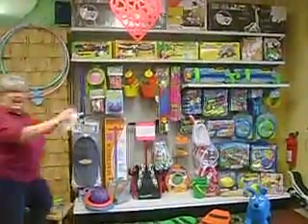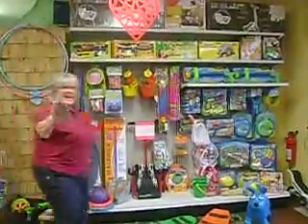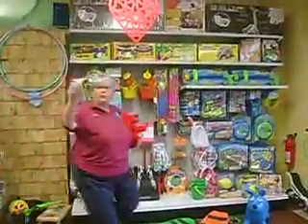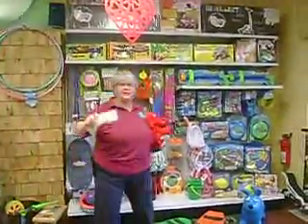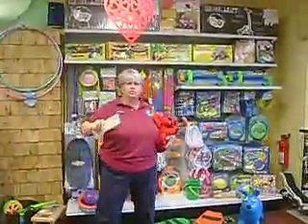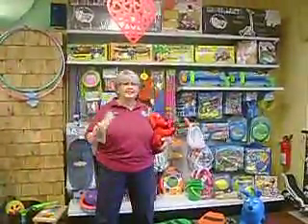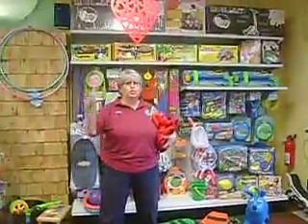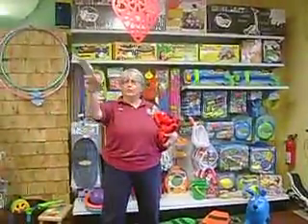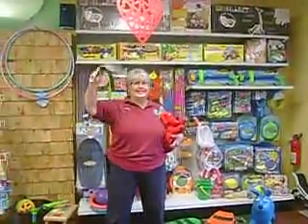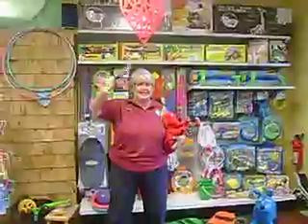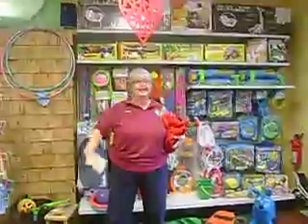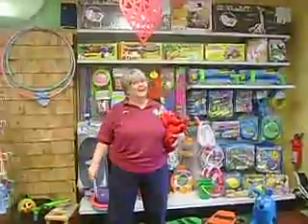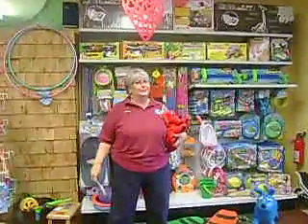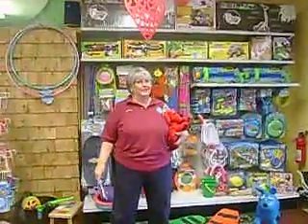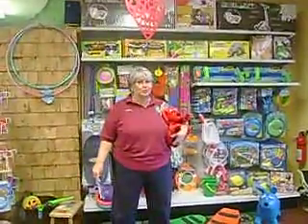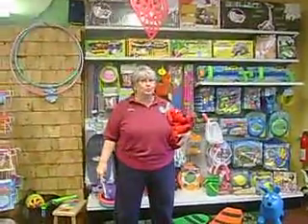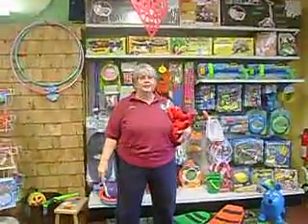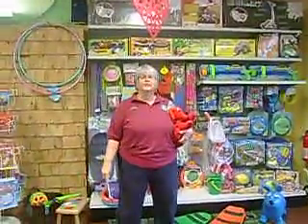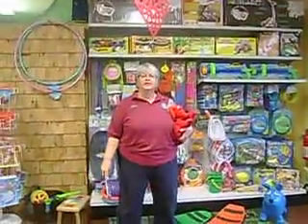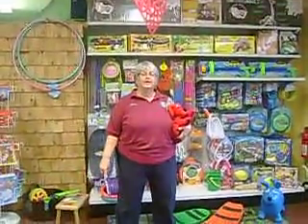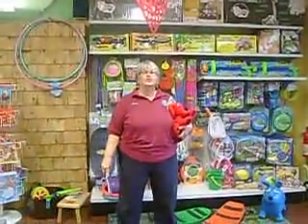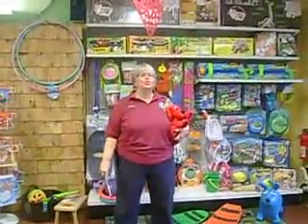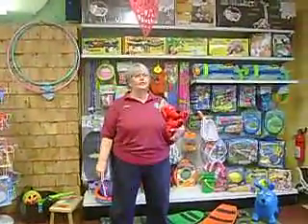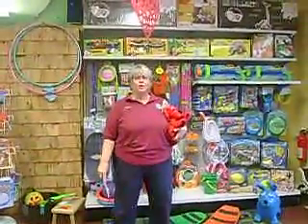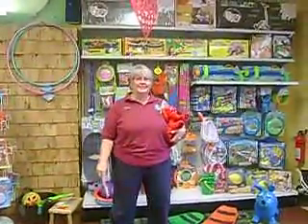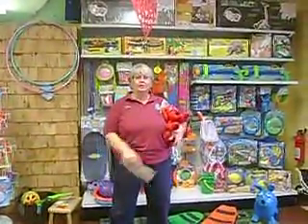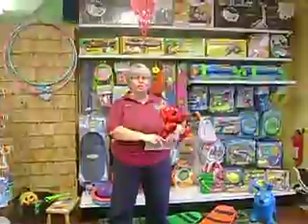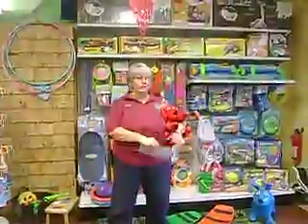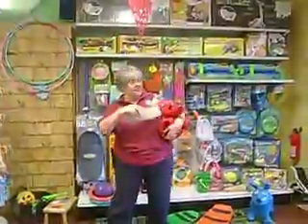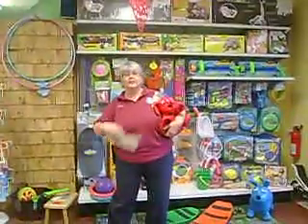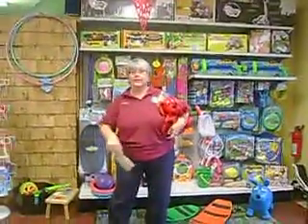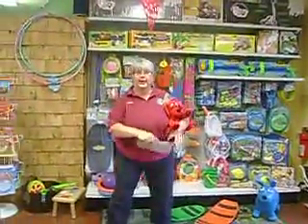Hey, wait a minute. You can't take a tour without a ticket. Hi, I'm Luann from Children's World and I'm going to take you on a tour of toys here in the store. This is Clifford, by the way.